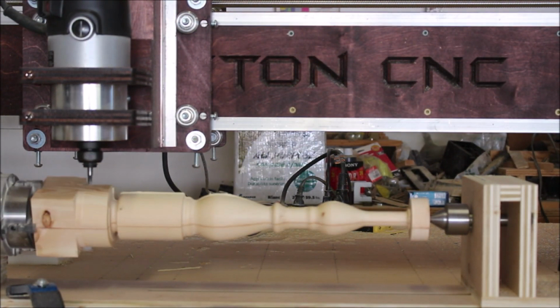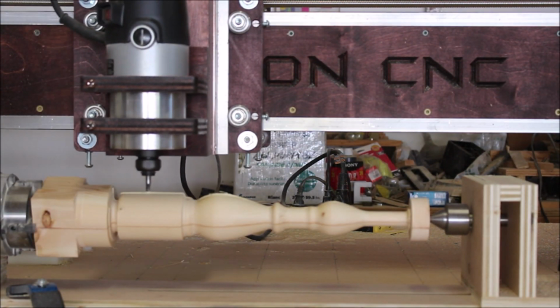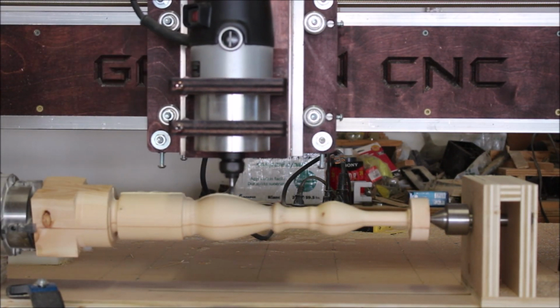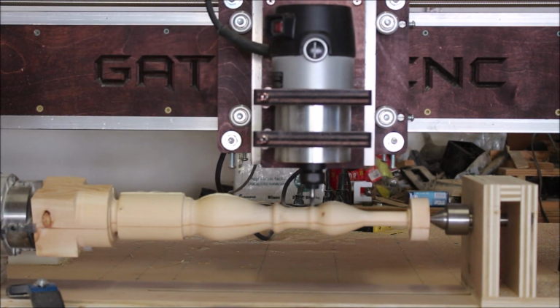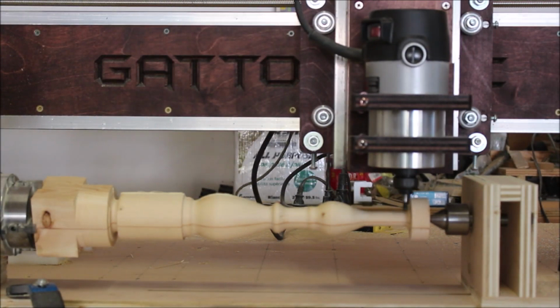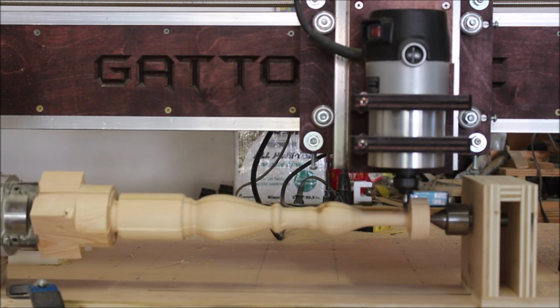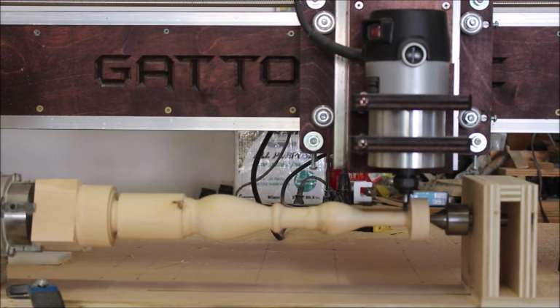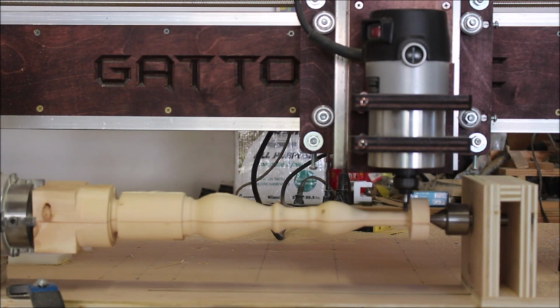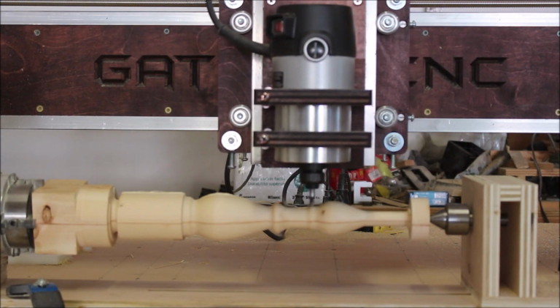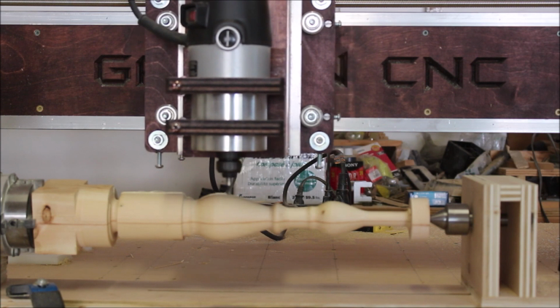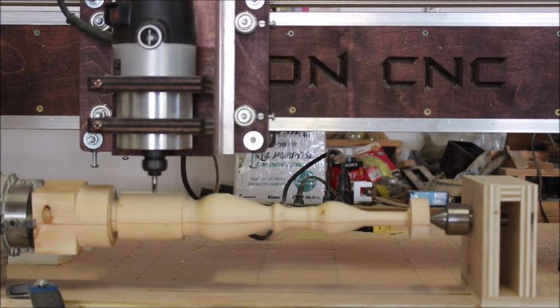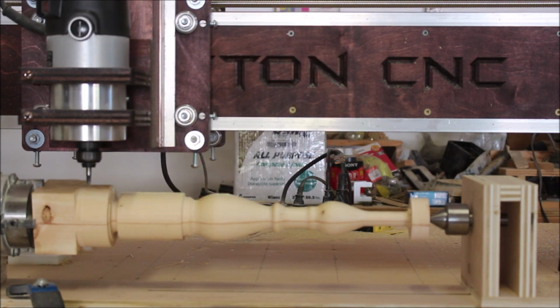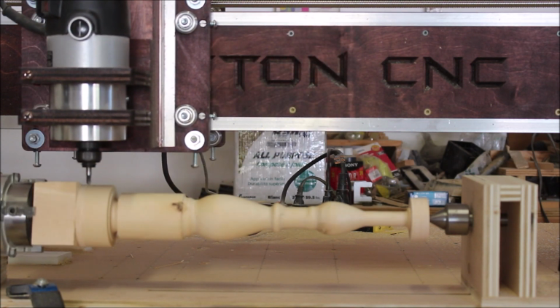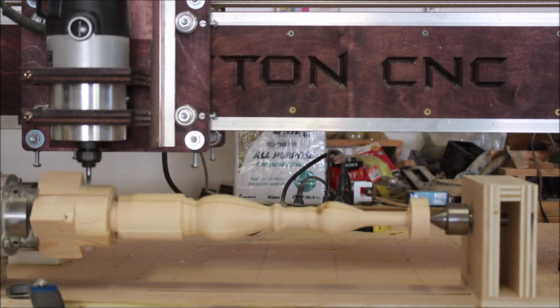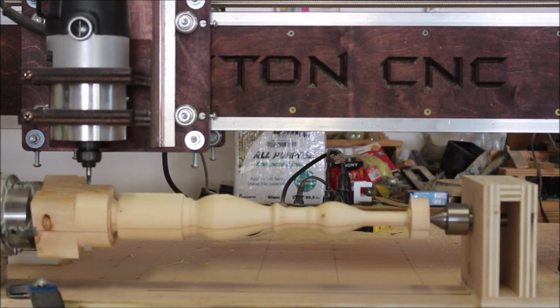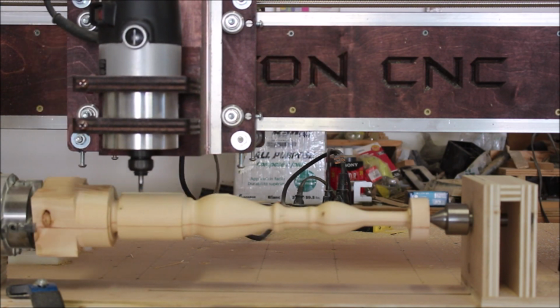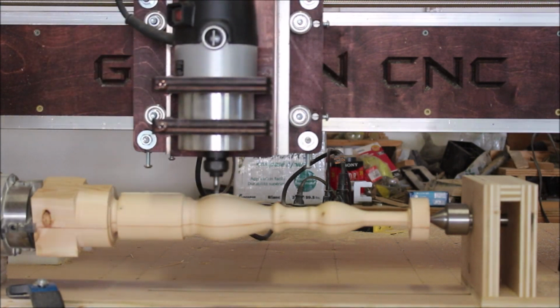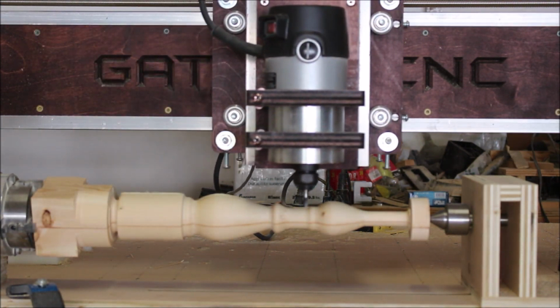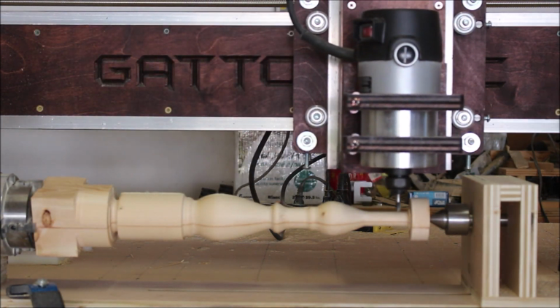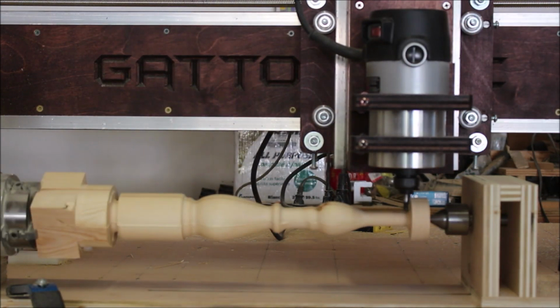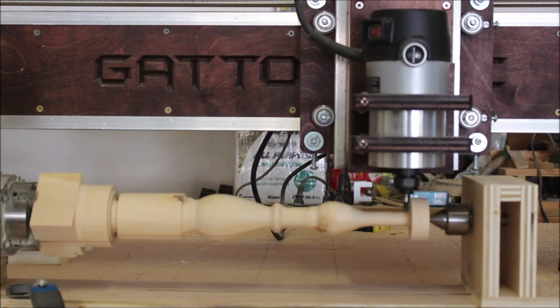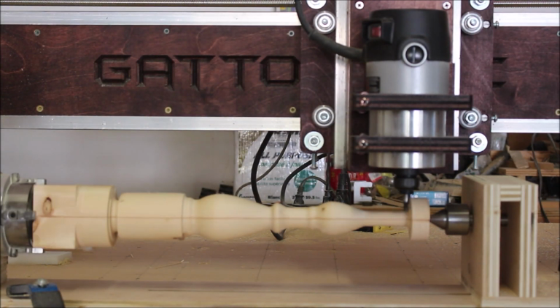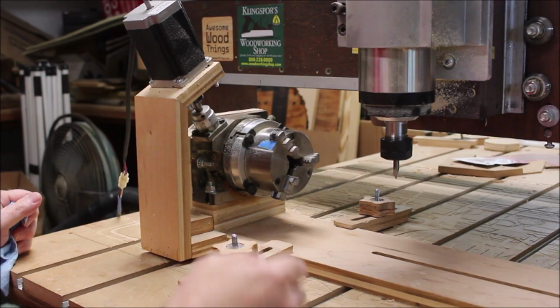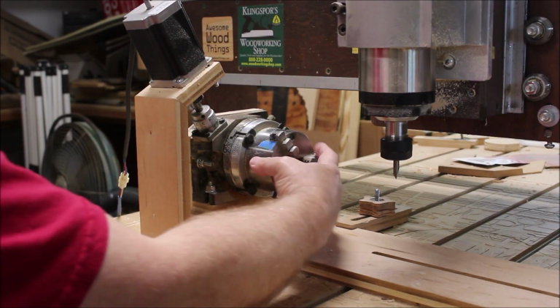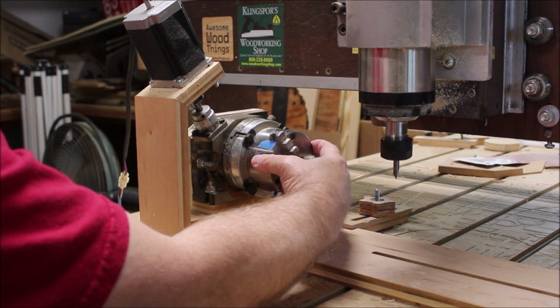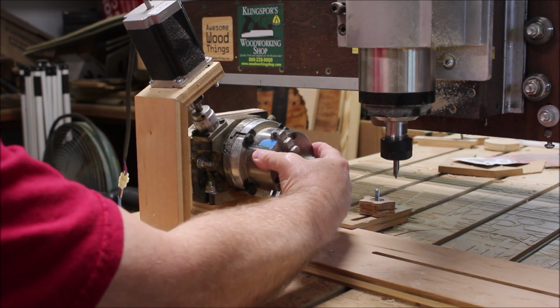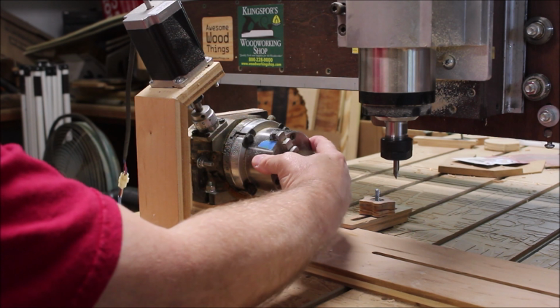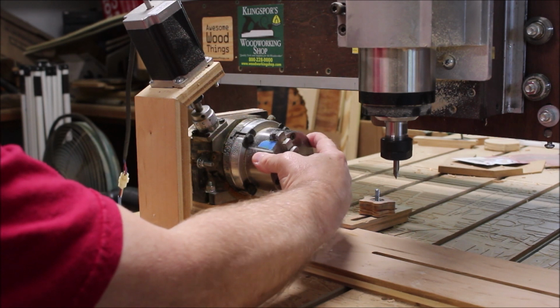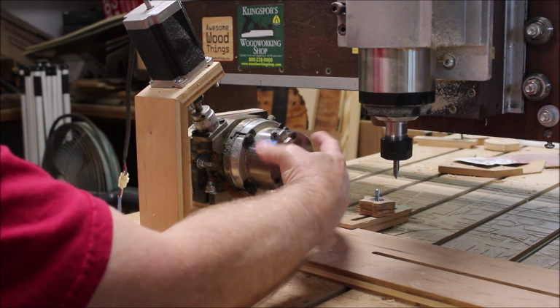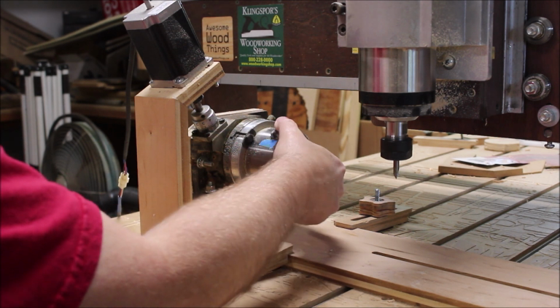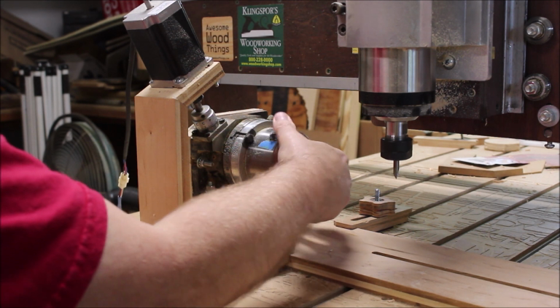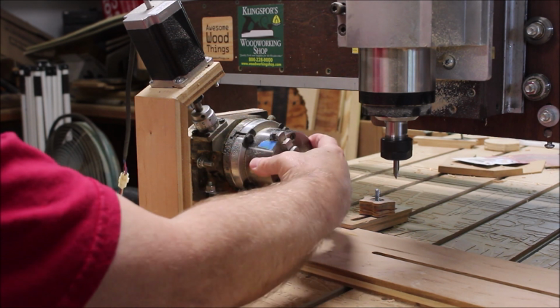I've made some pretty cool projects with the rotary axis that I built about four years ago, but lately I've noticed some backlash issues, so I decided it was time for an upgrade.